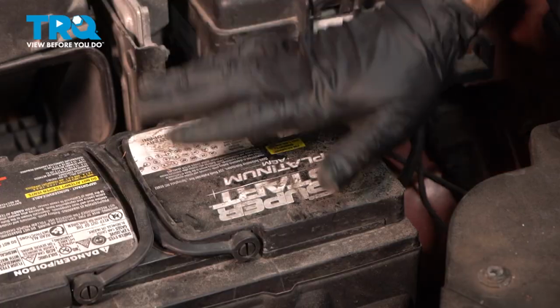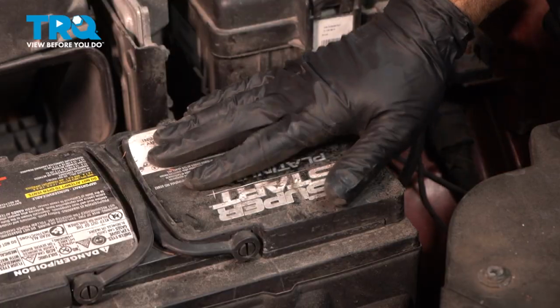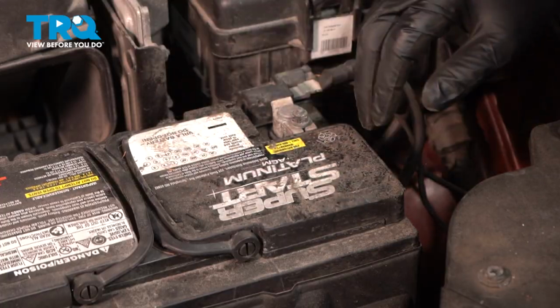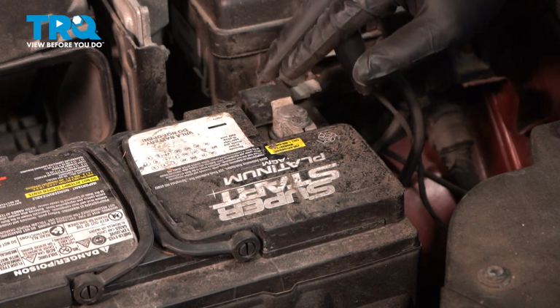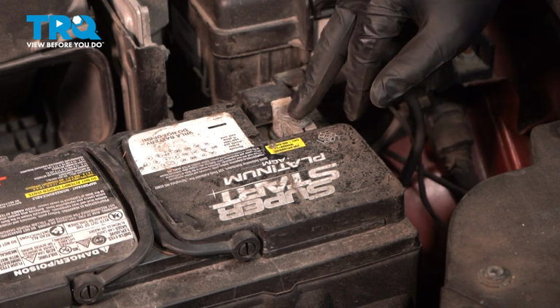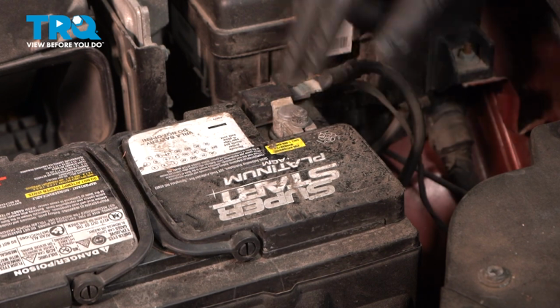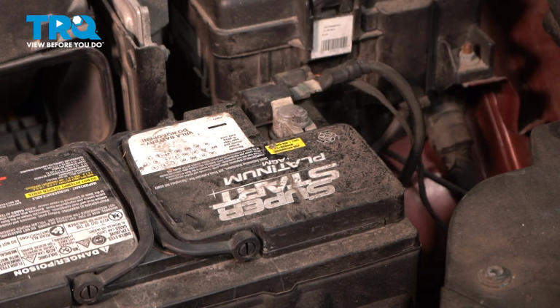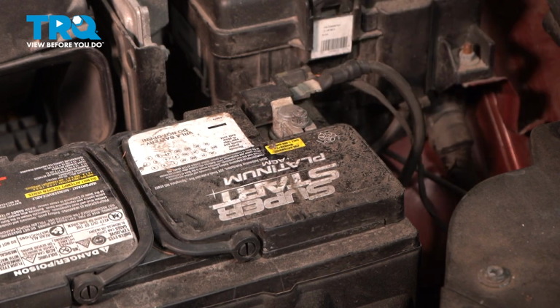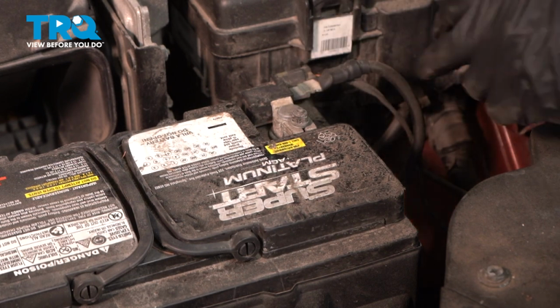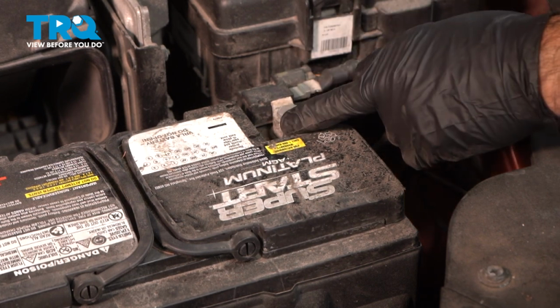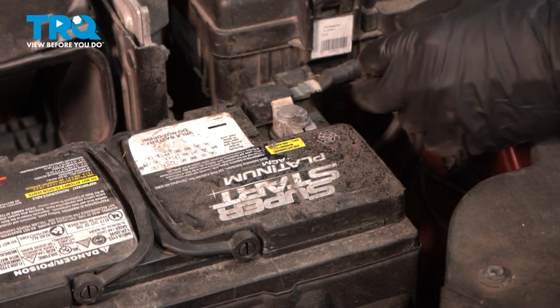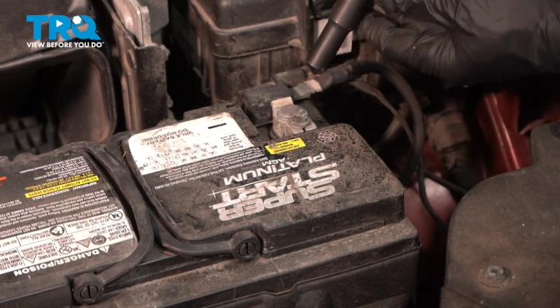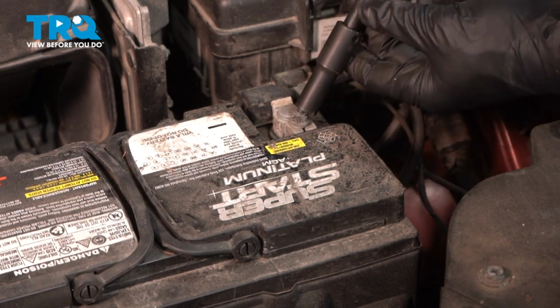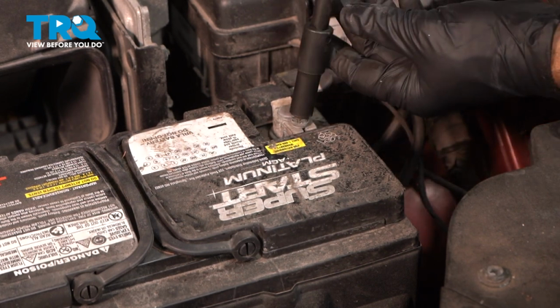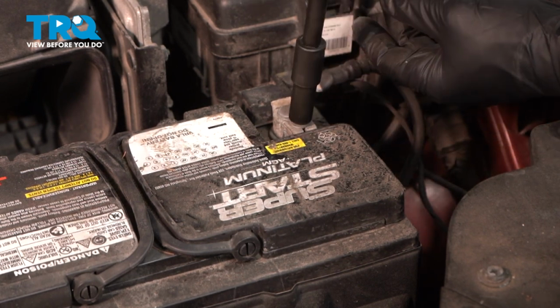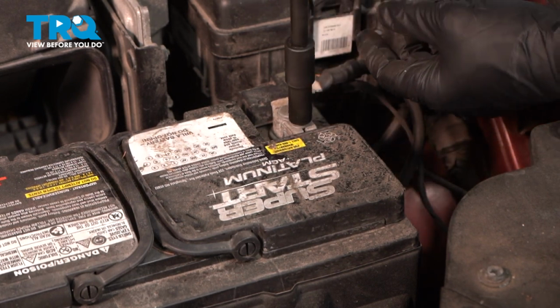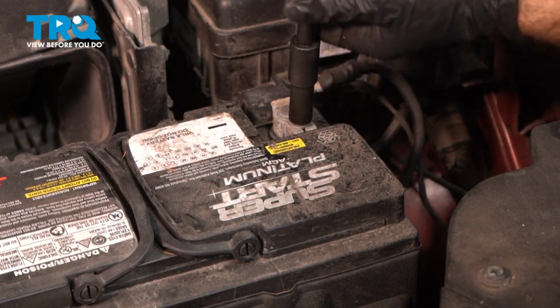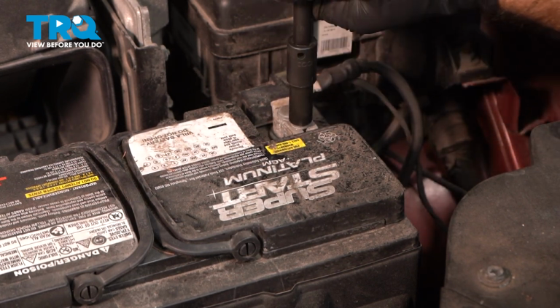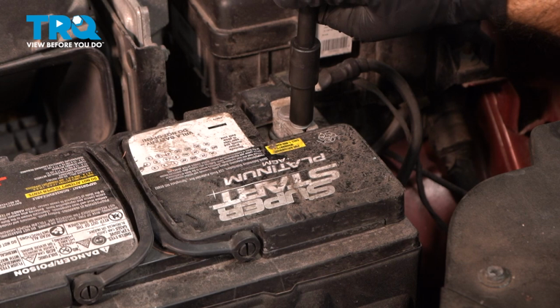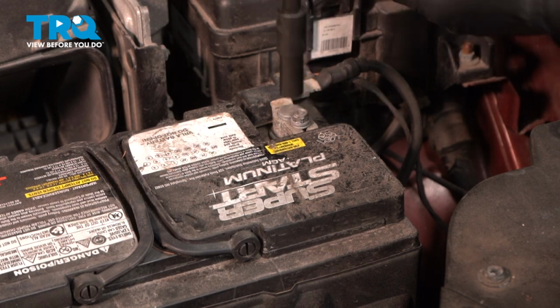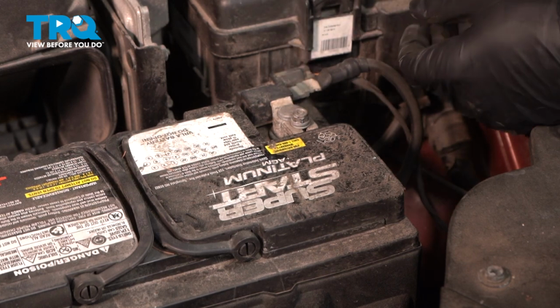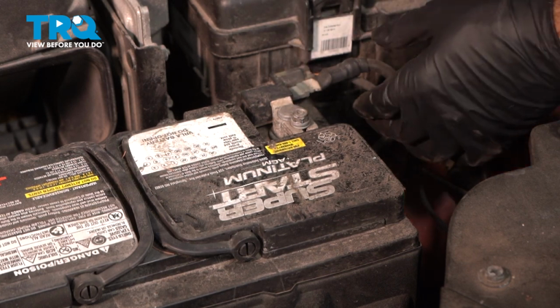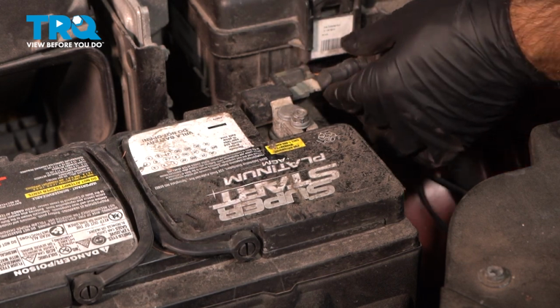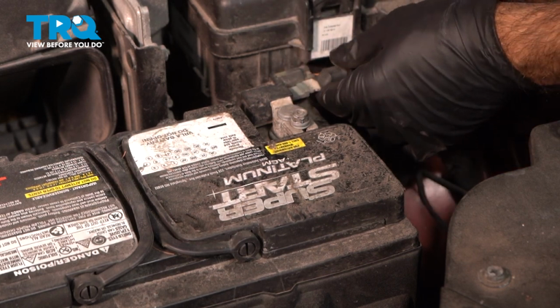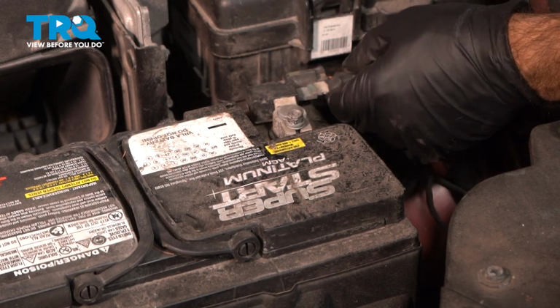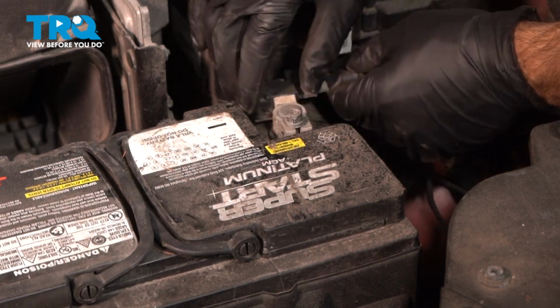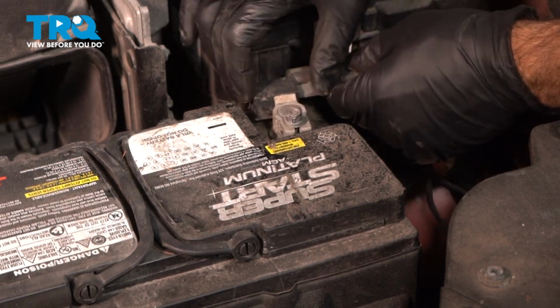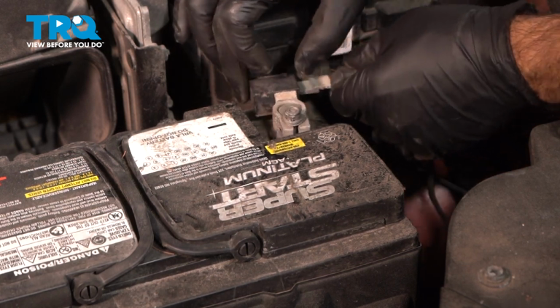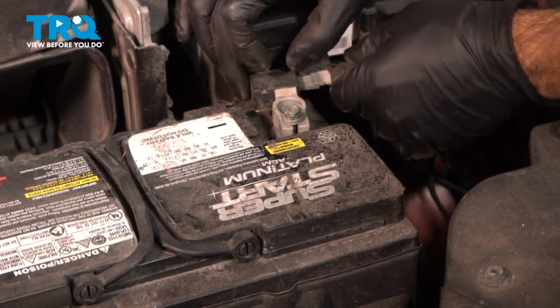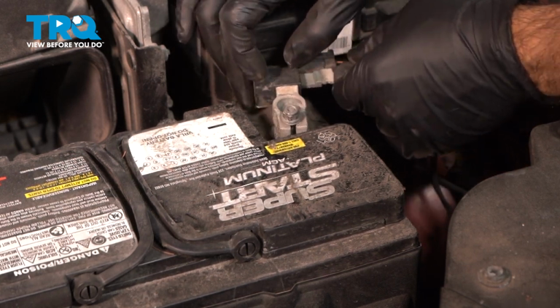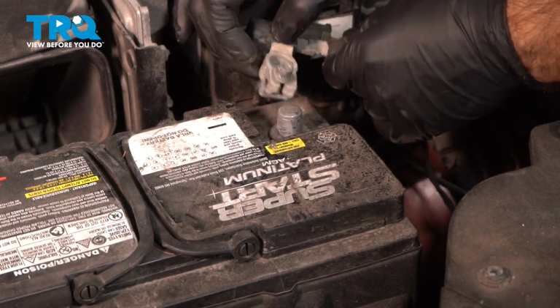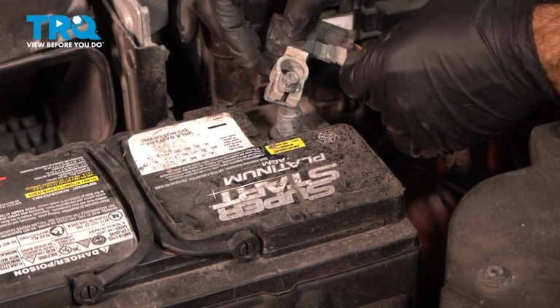To remove your battery, we're going to start with the negative terminal — it's going to be a 10-millimeter socket. Loosen that up, pull that off, and set it aside.